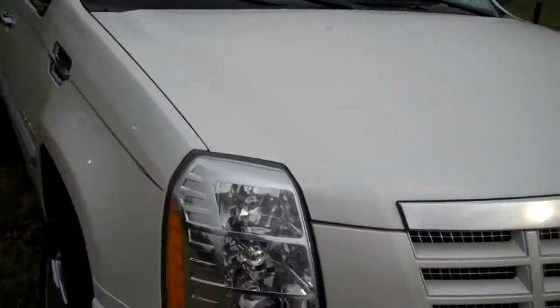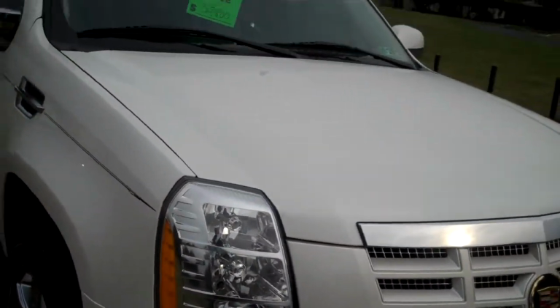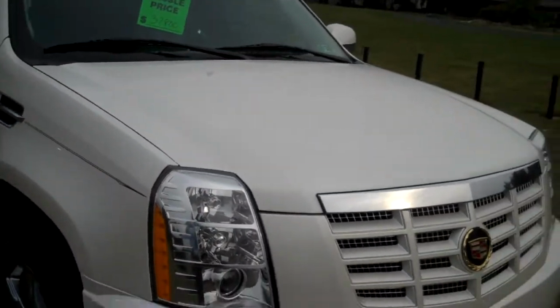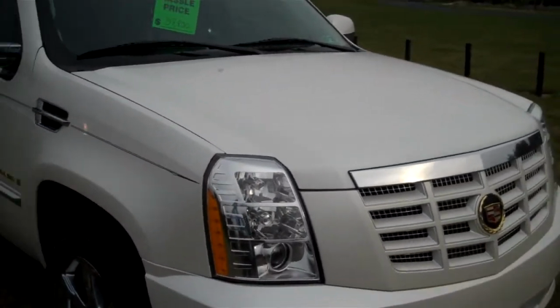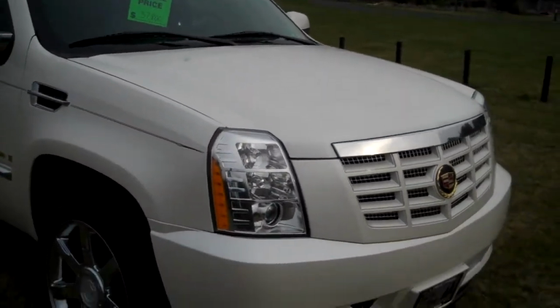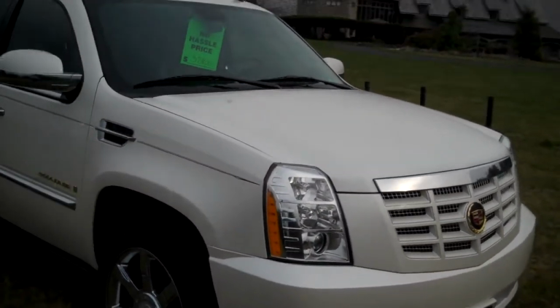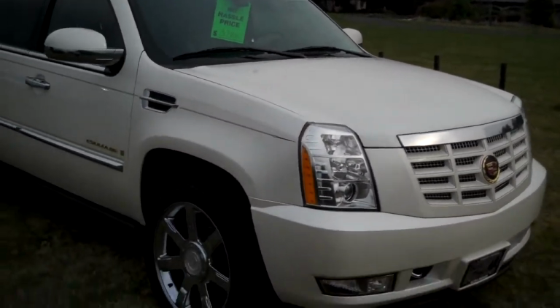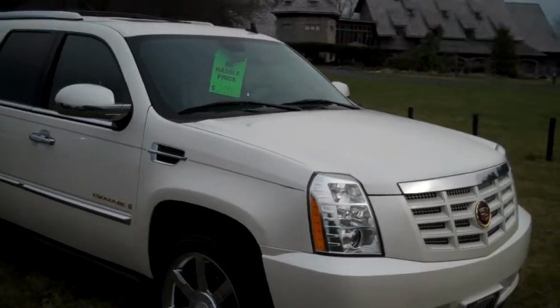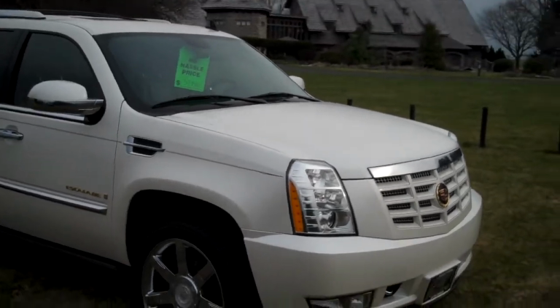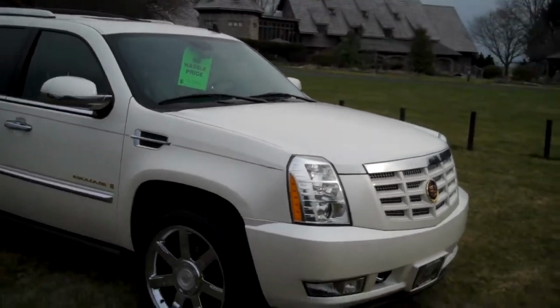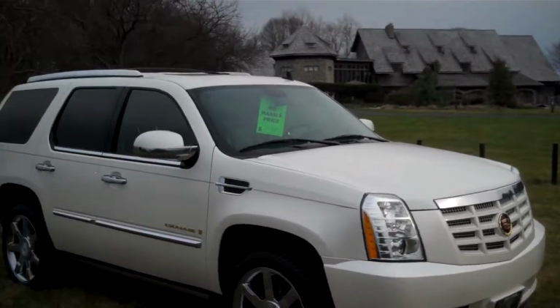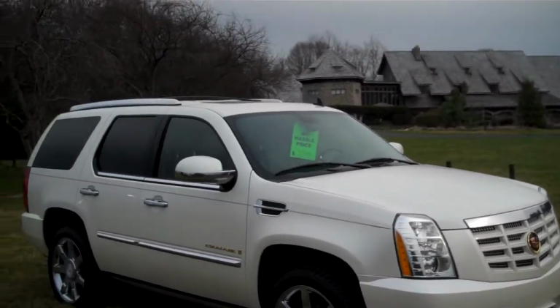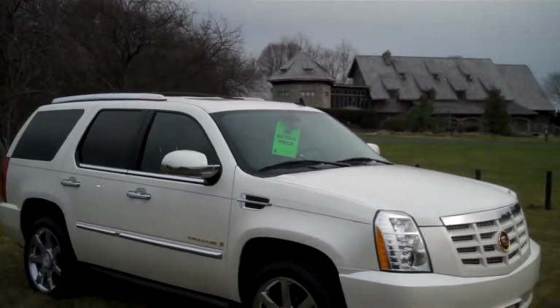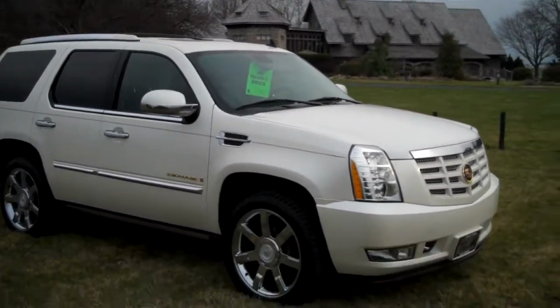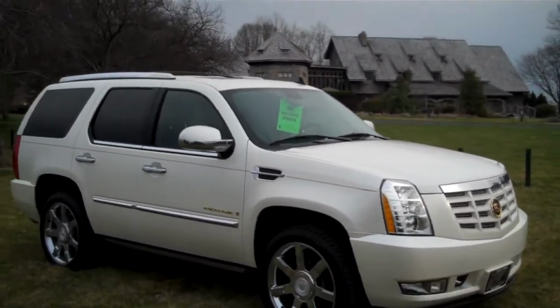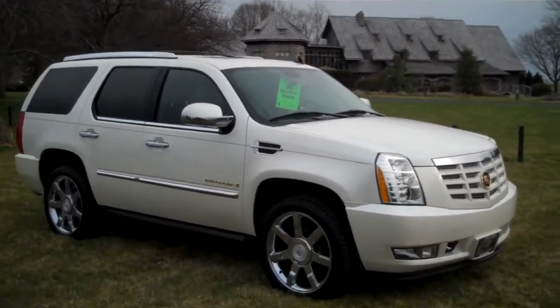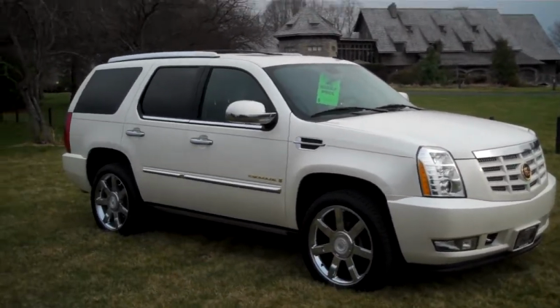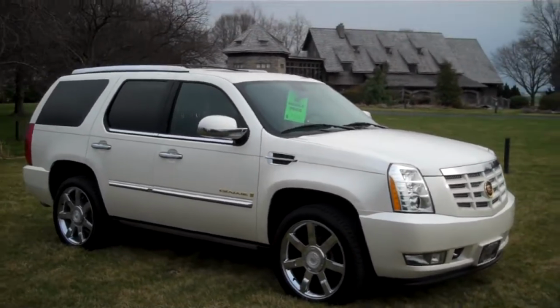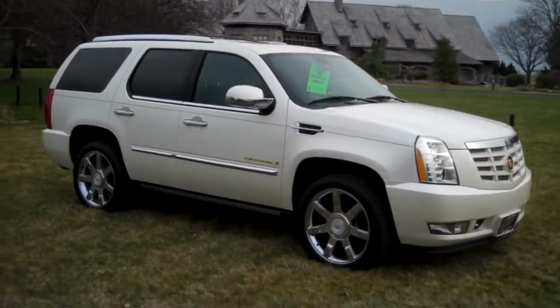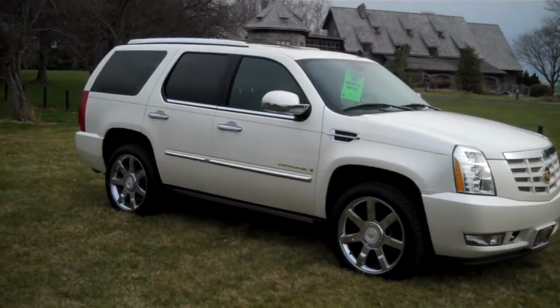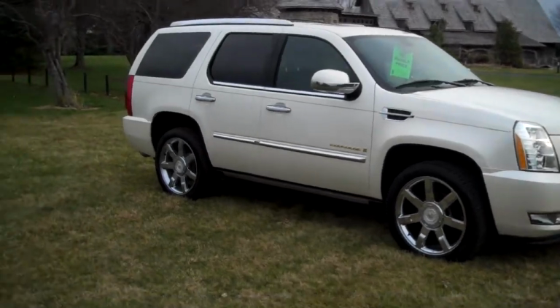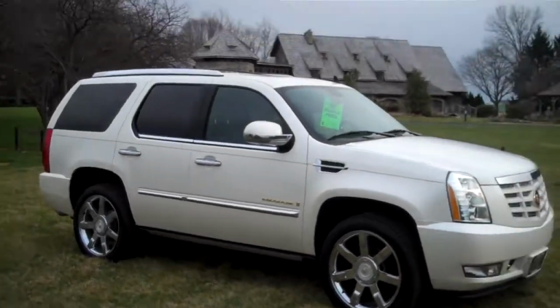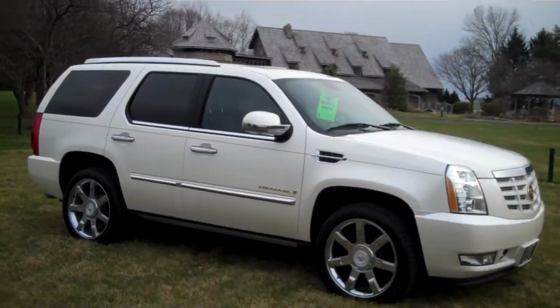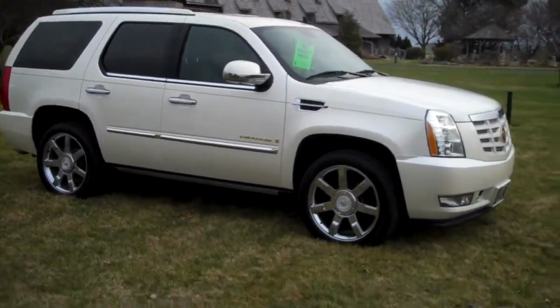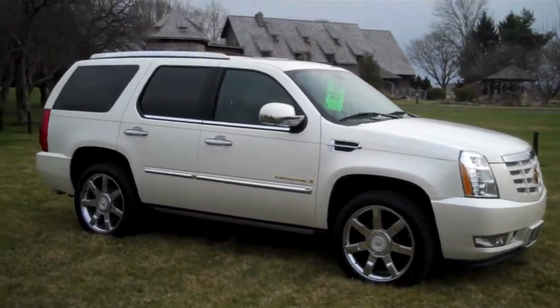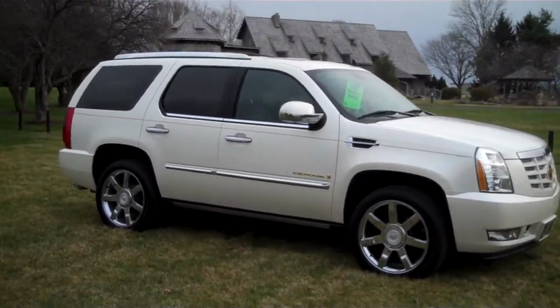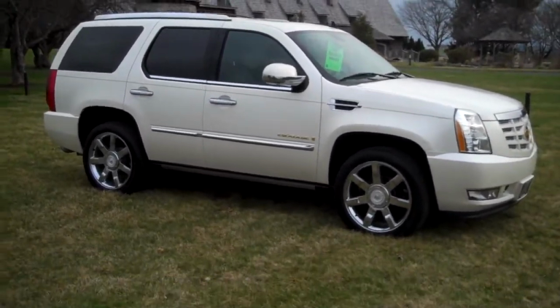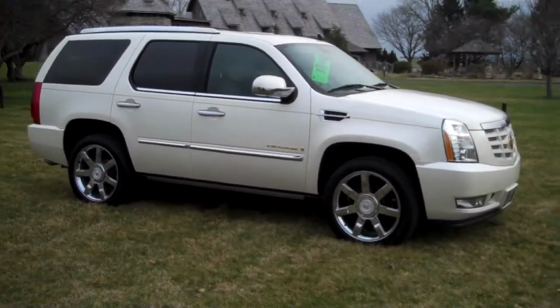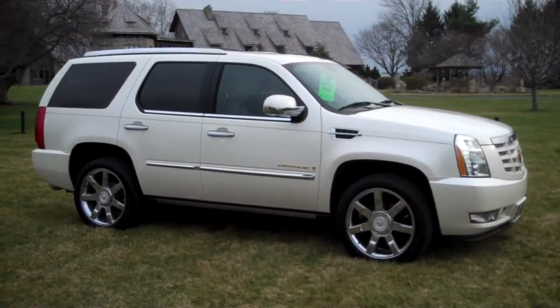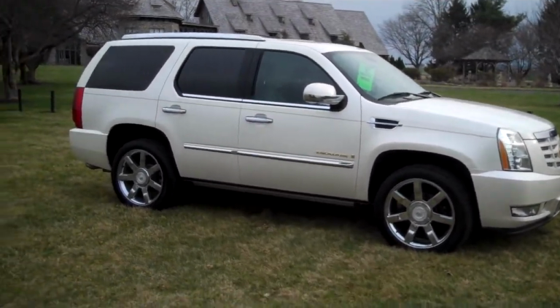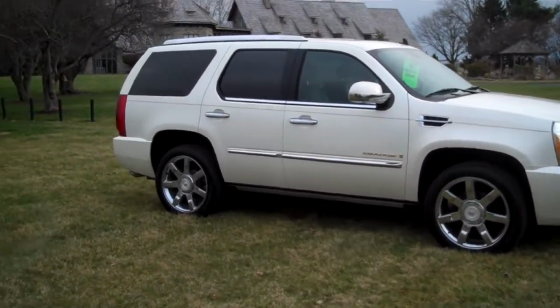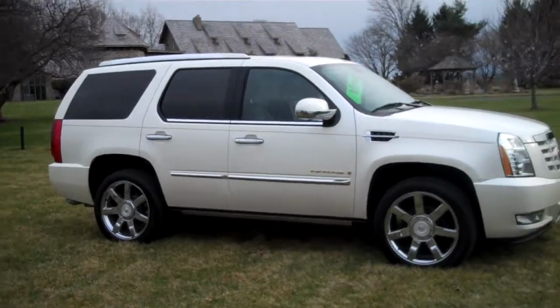Thank you once again for stopping by and visiting Twin Pine Auto Group. This is DJ Luxton. I just showed you around our 2007 Cadillac Escalade with the Ultra Luxury Package. Have a wonderful day.